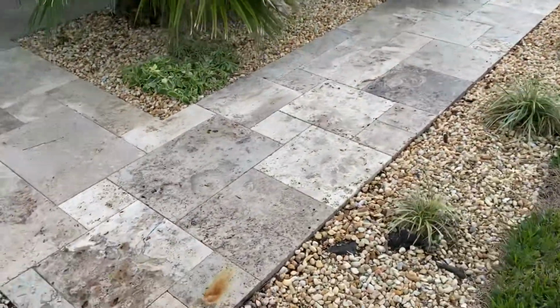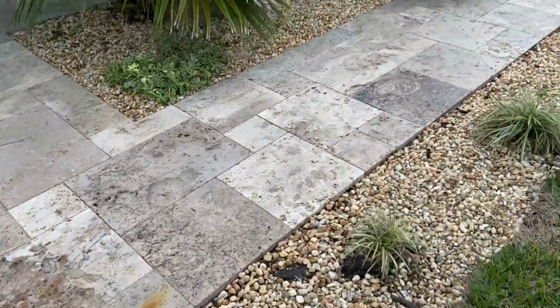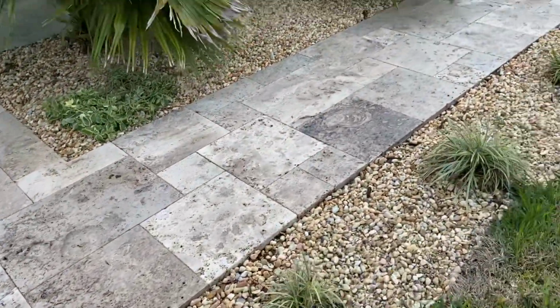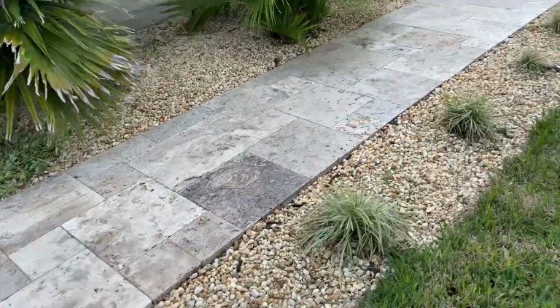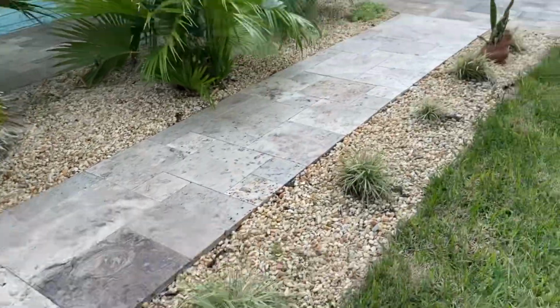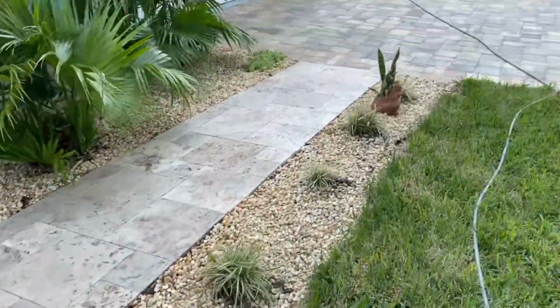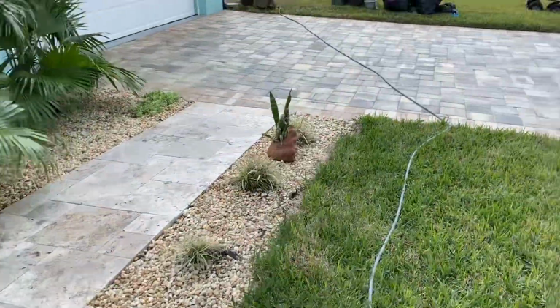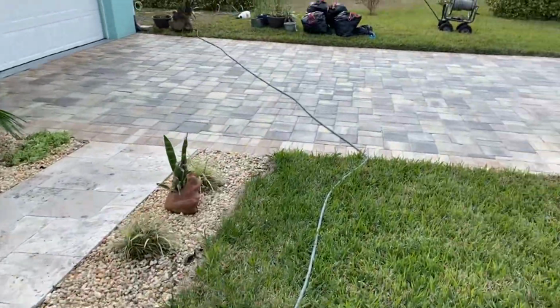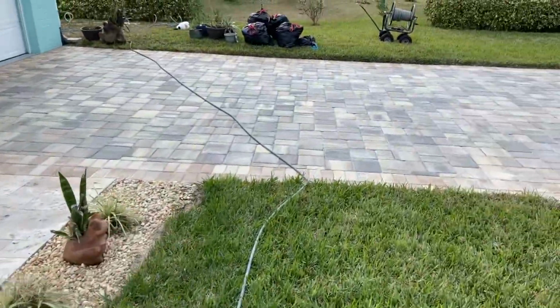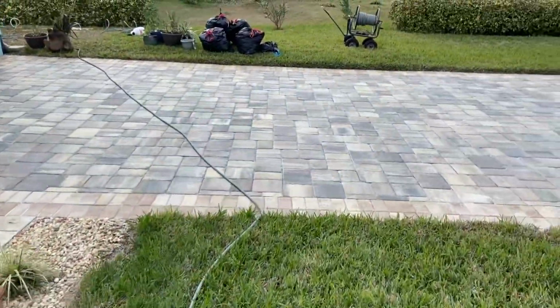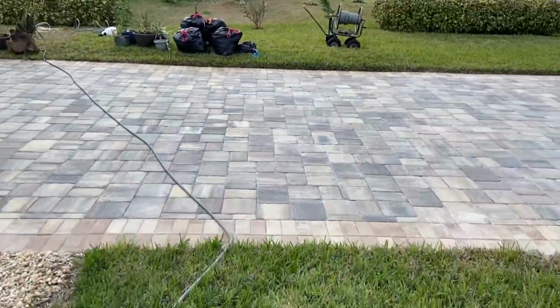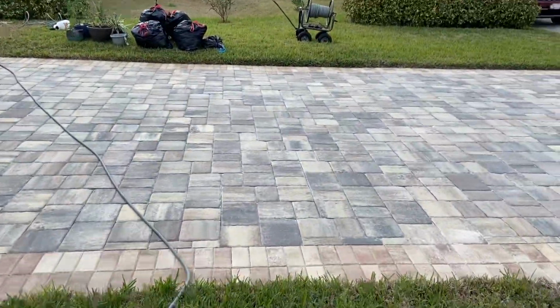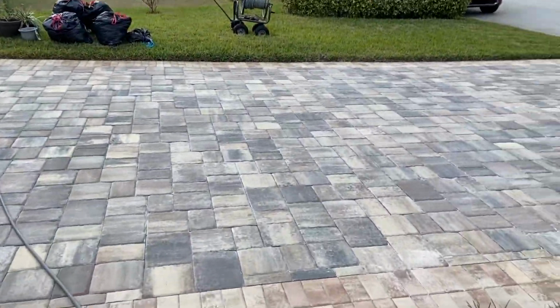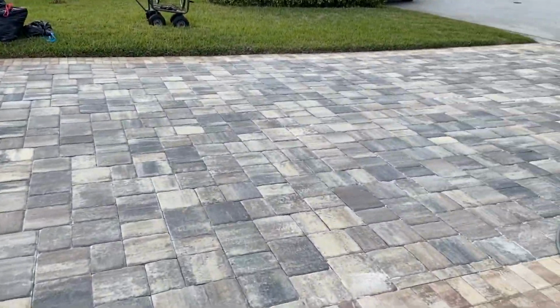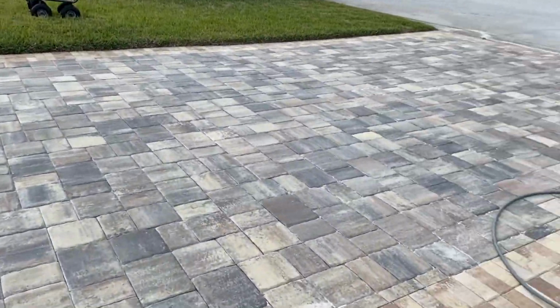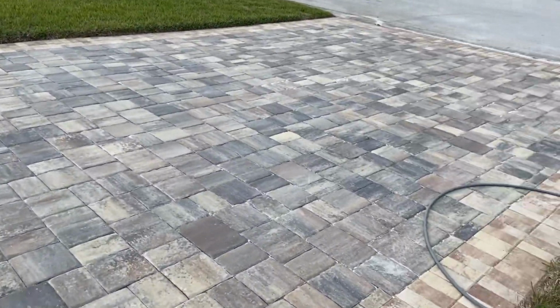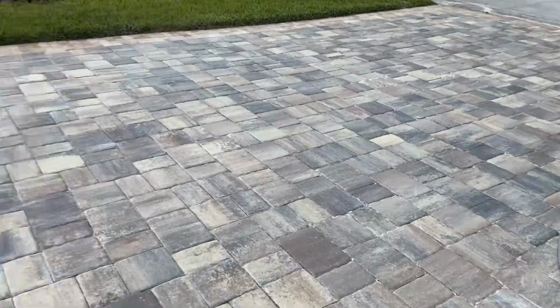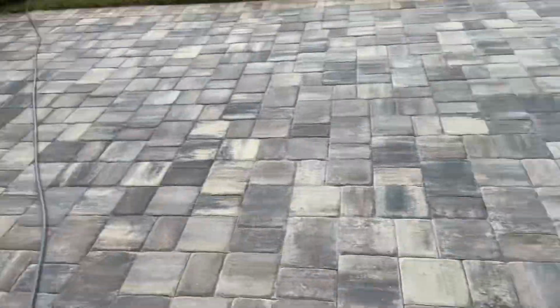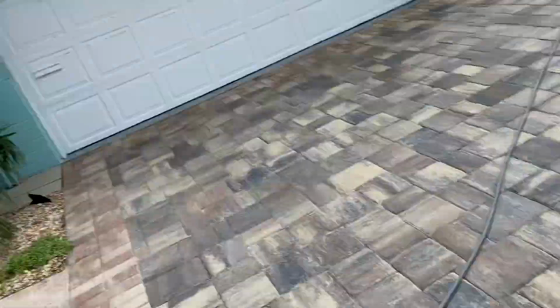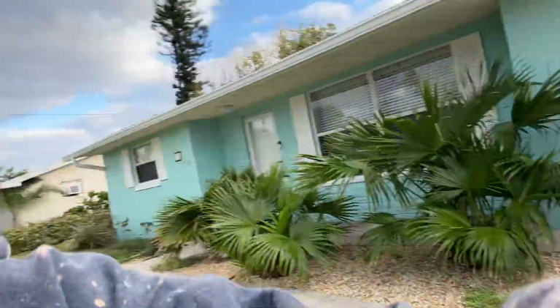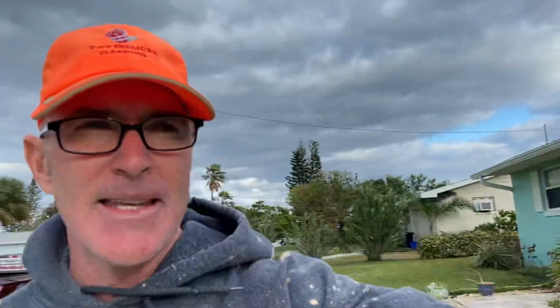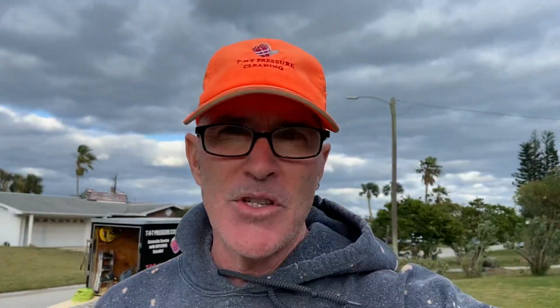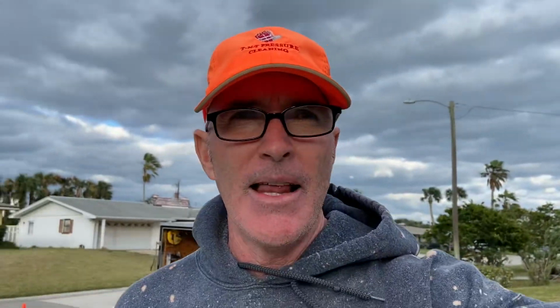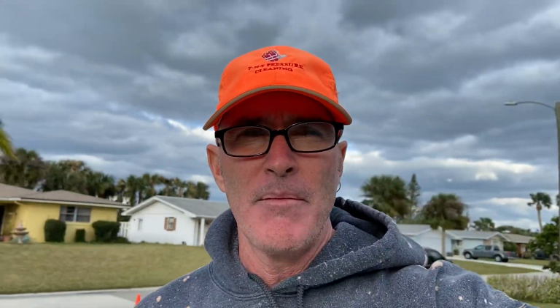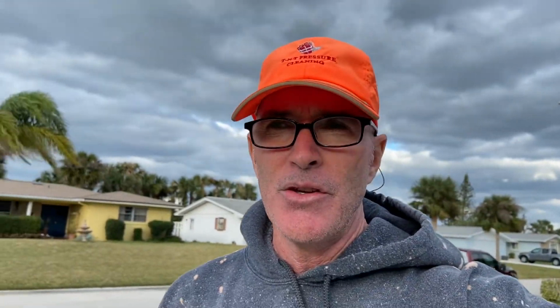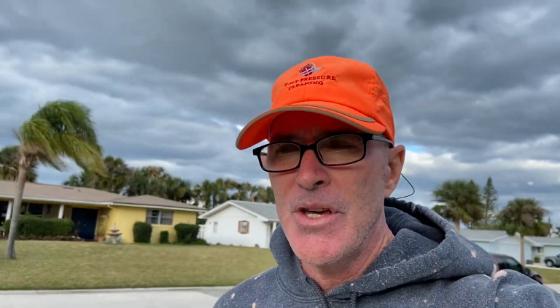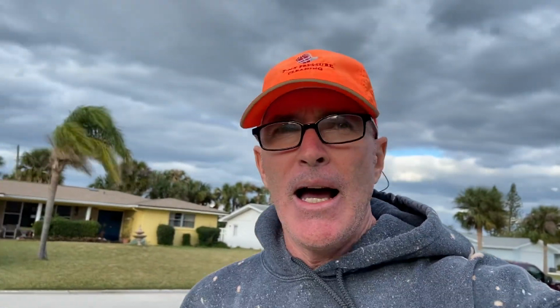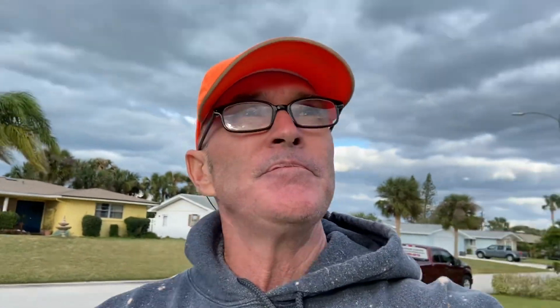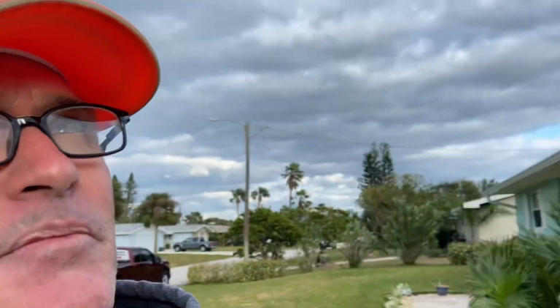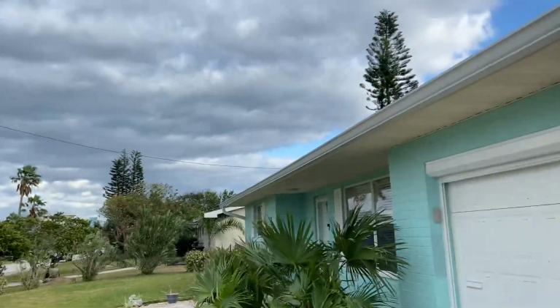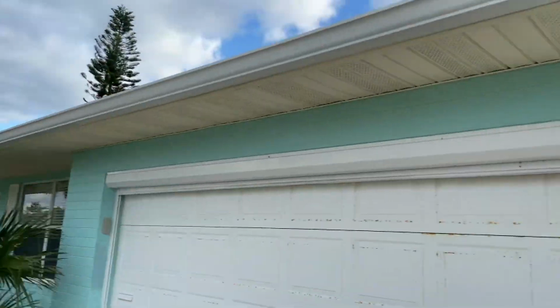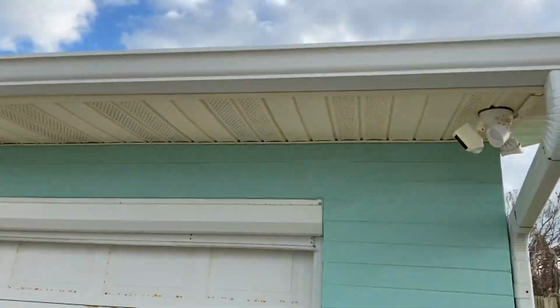There's actually some rust, iron, and sulfur that could be removed off there. The driveway came out spectacular — that was done with angular non-chlorinated sand, which I highly recommend you use. And there's the gutters.